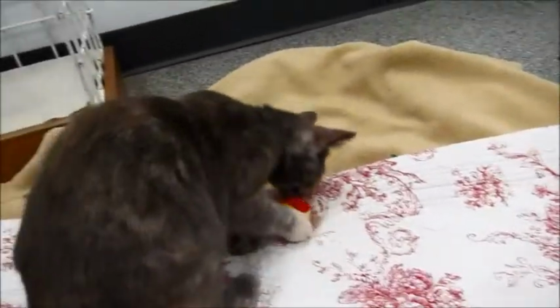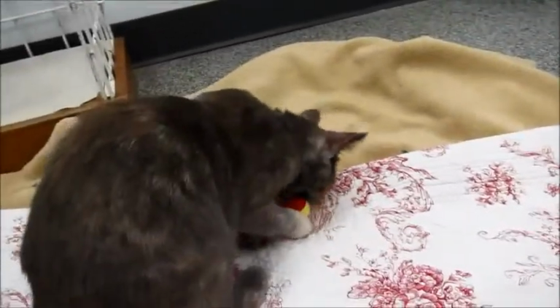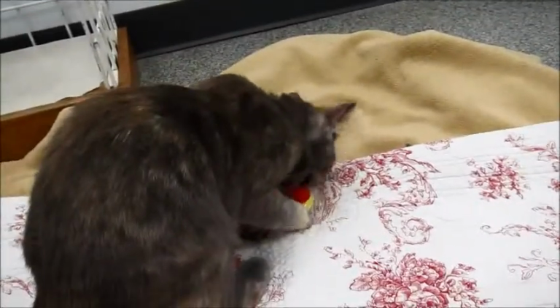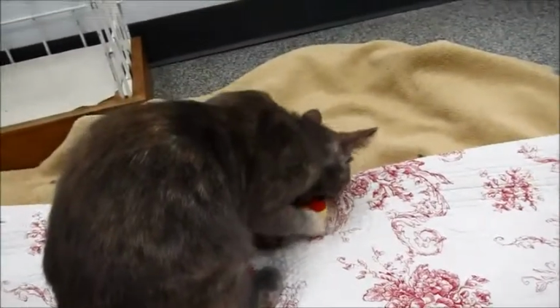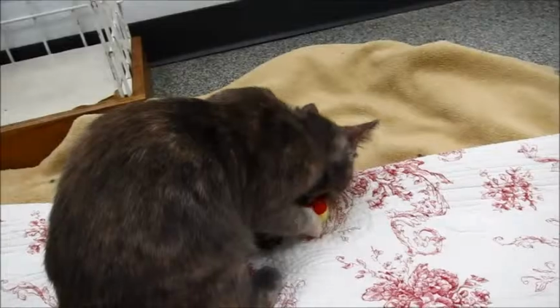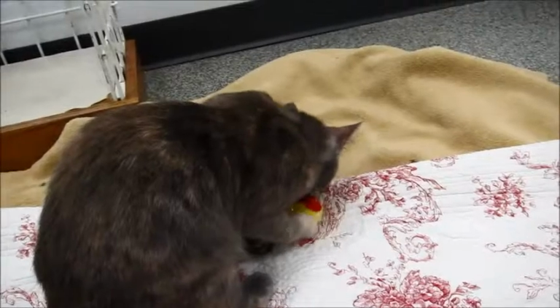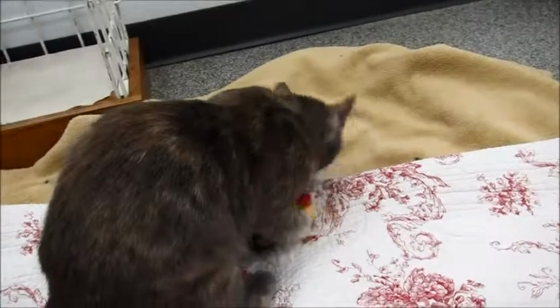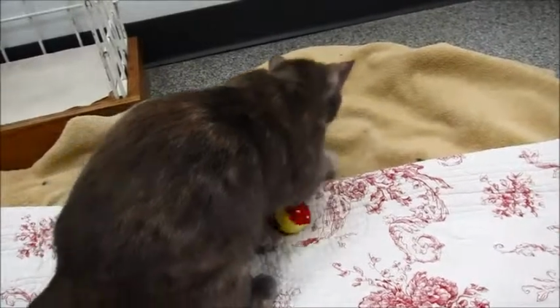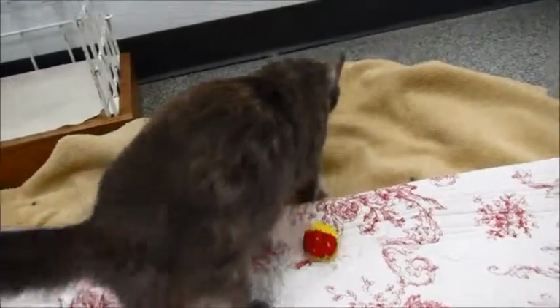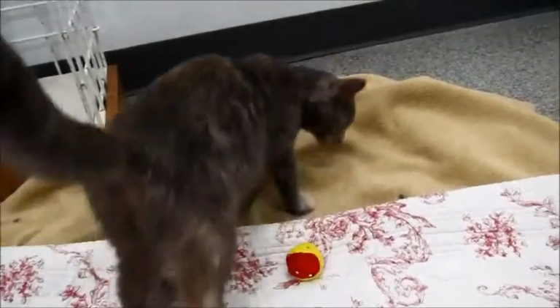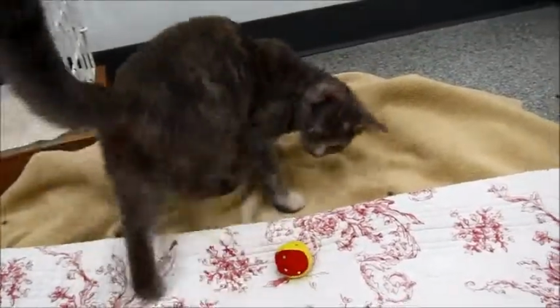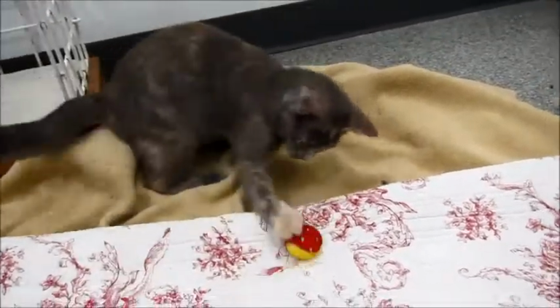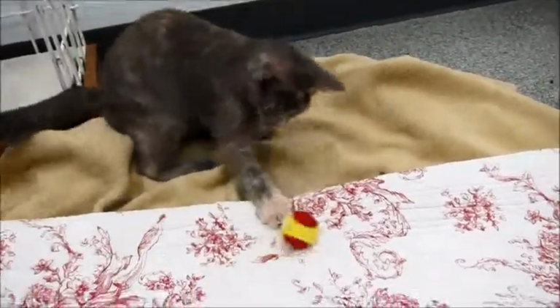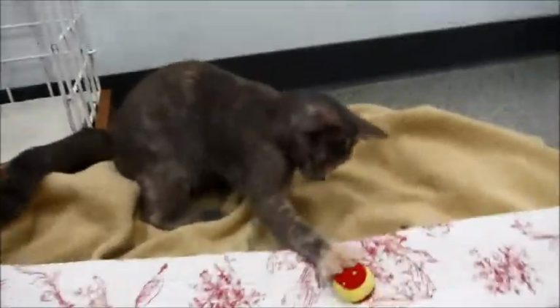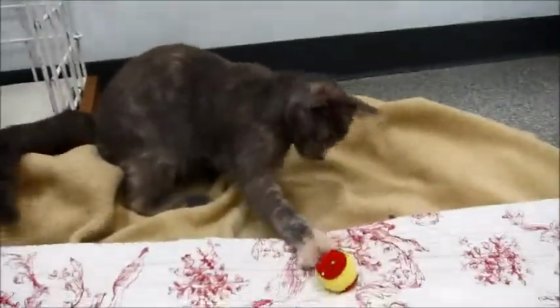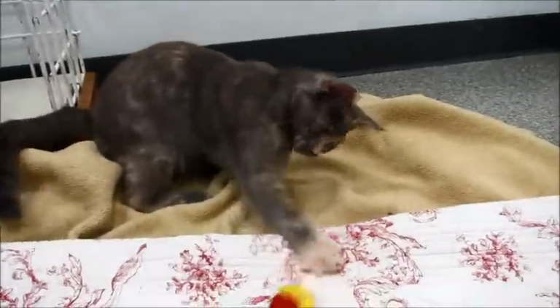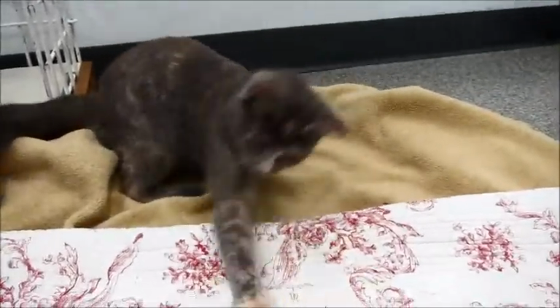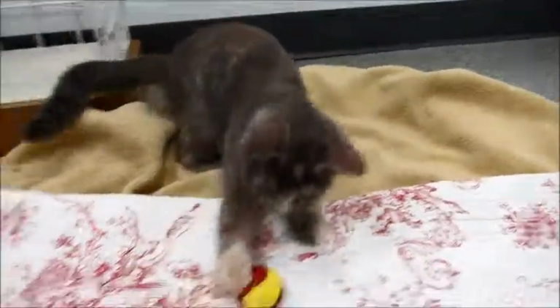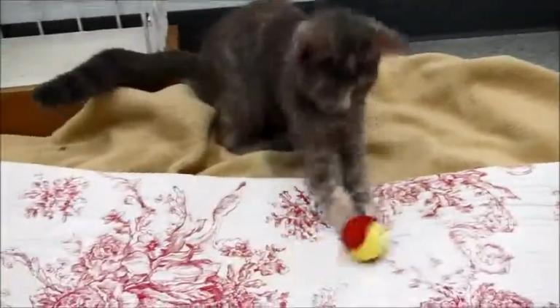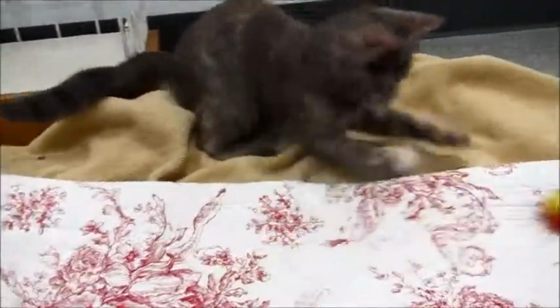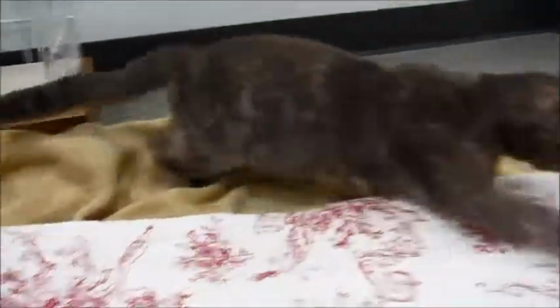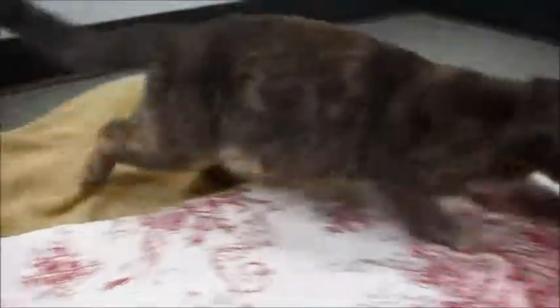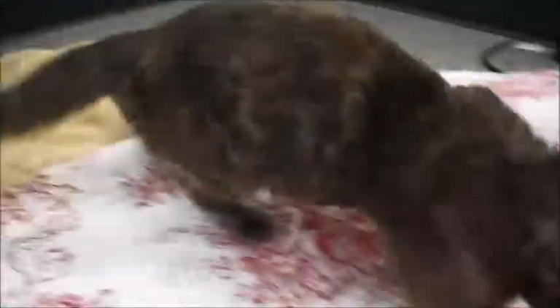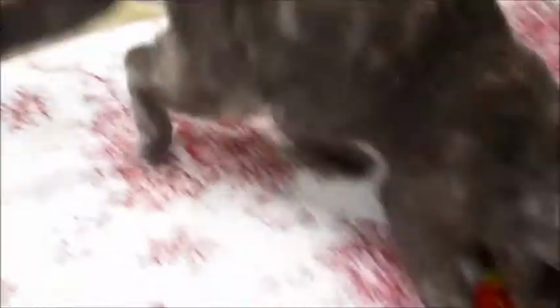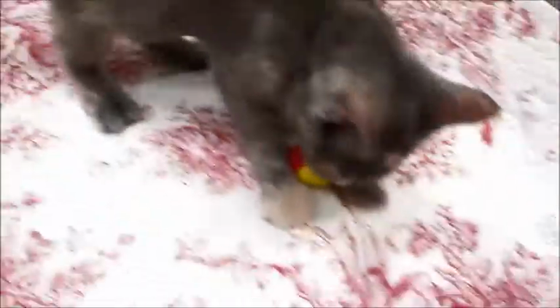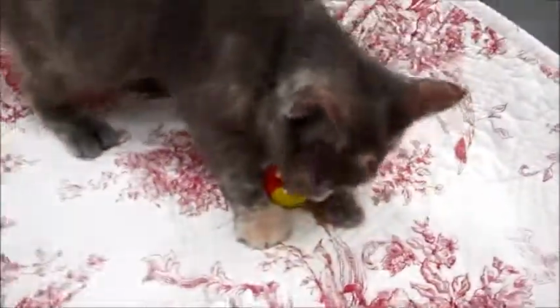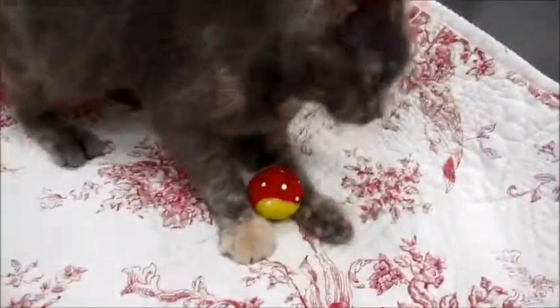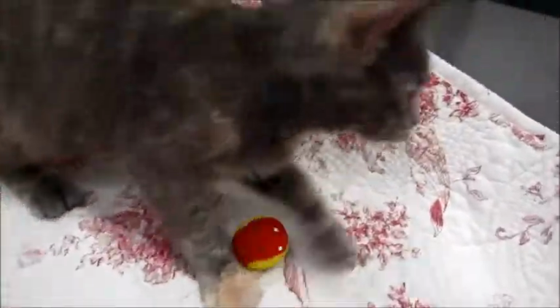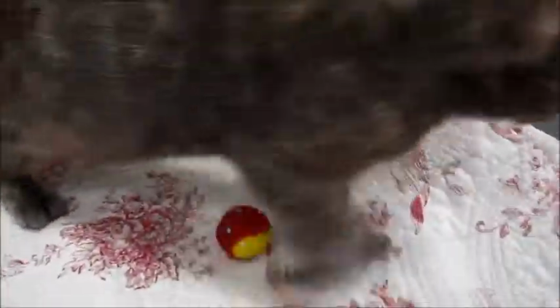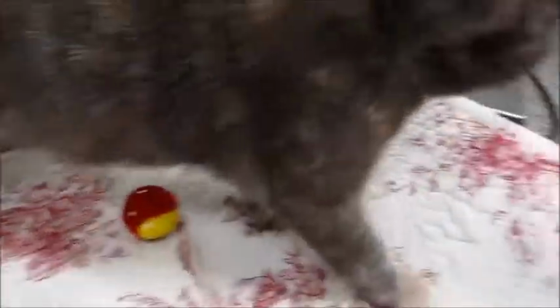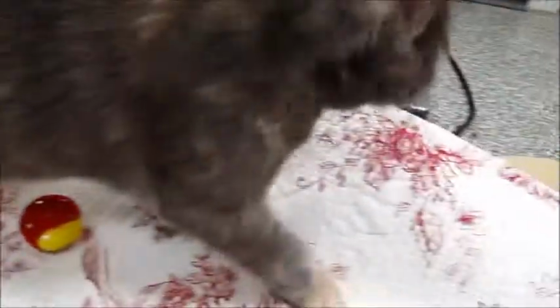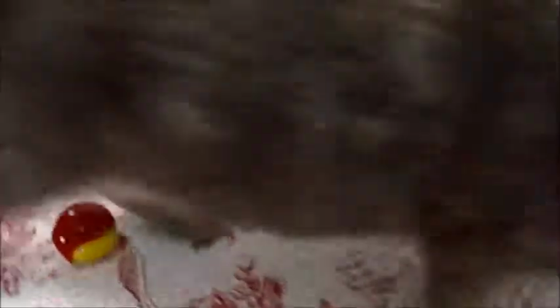We have Lenny and Squiggy, and we have London, and then Trick or Treat, who probably would be better to go together.